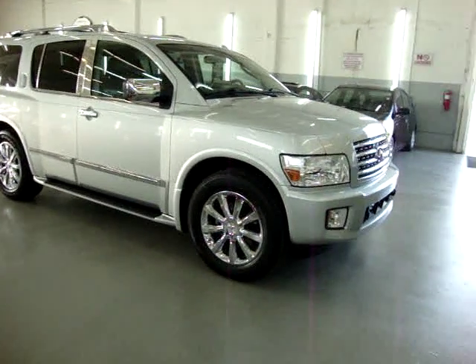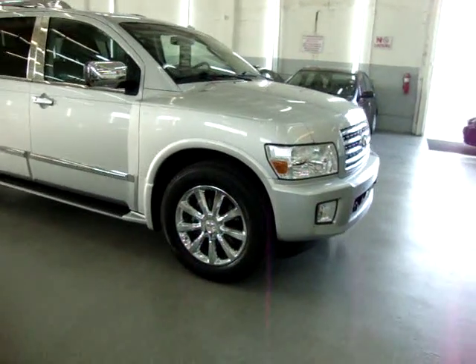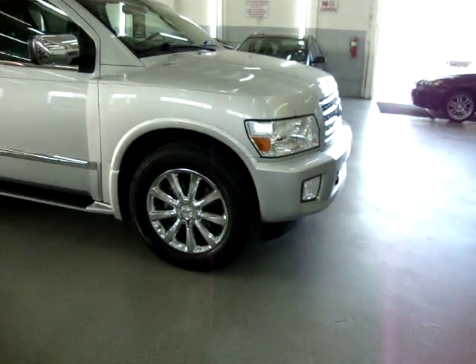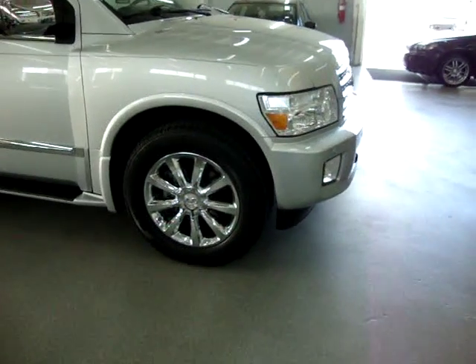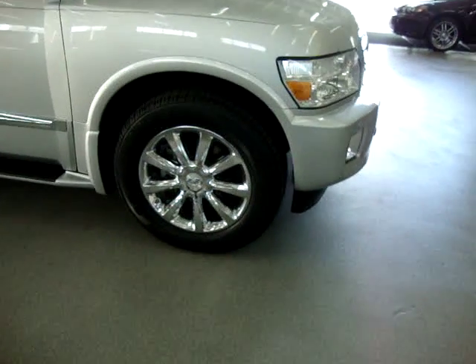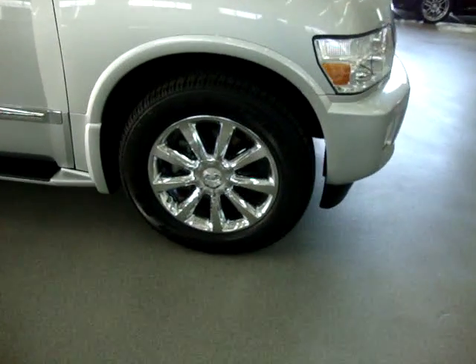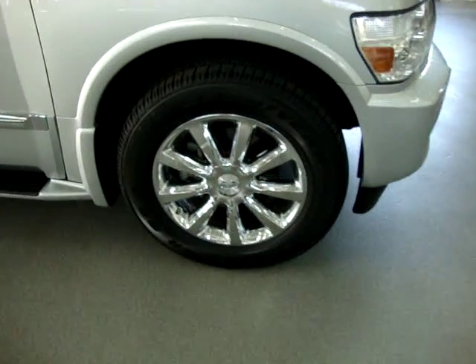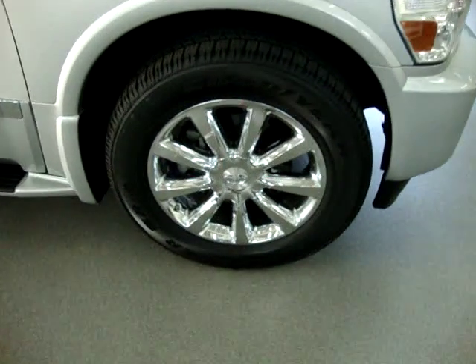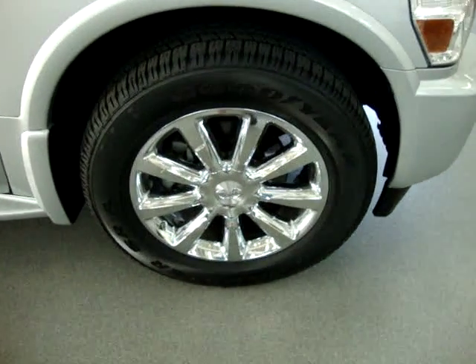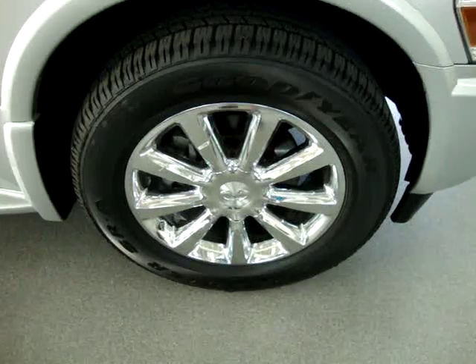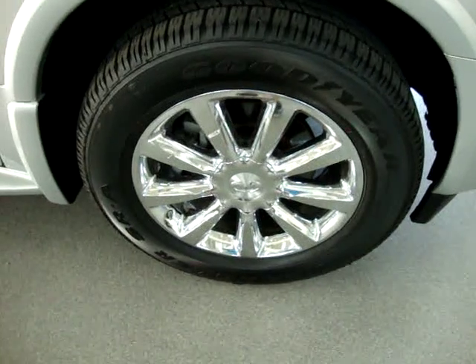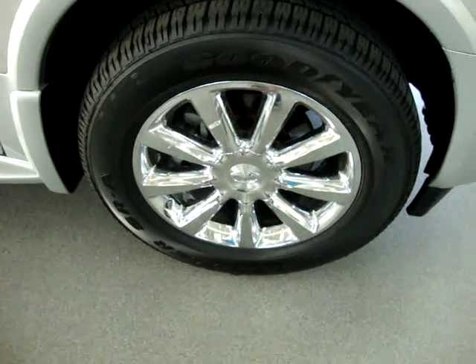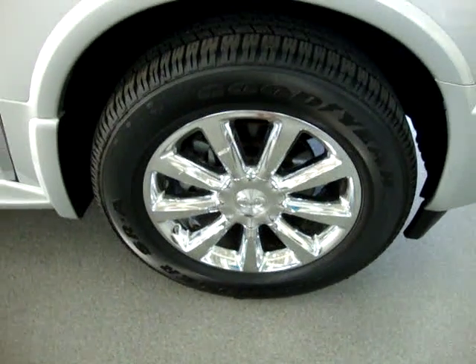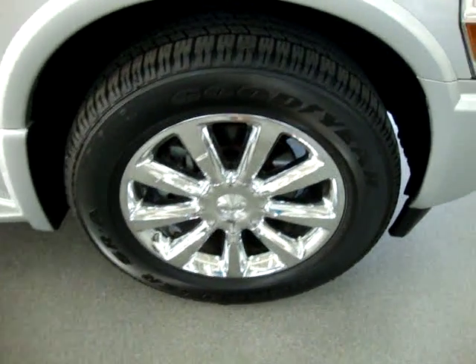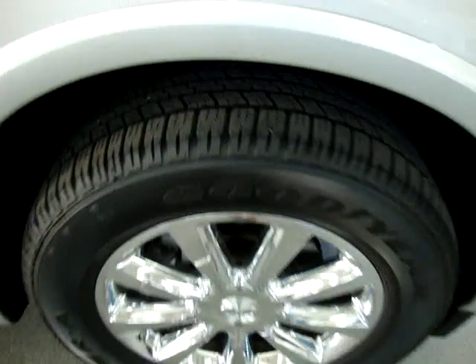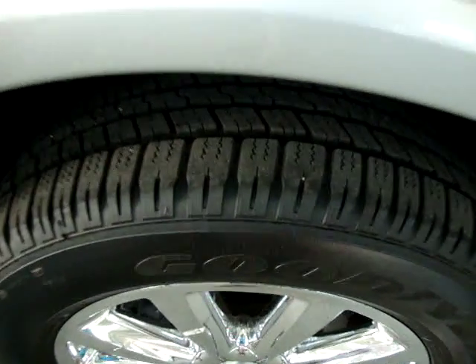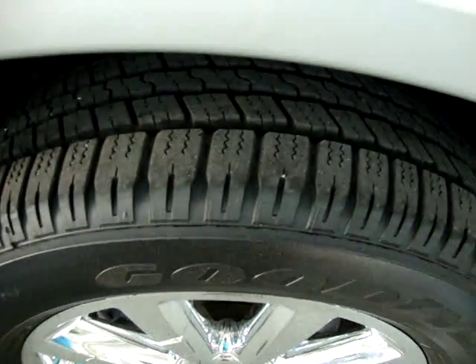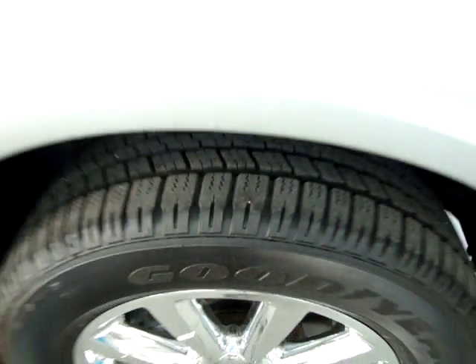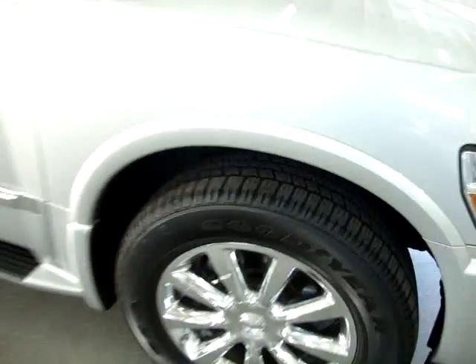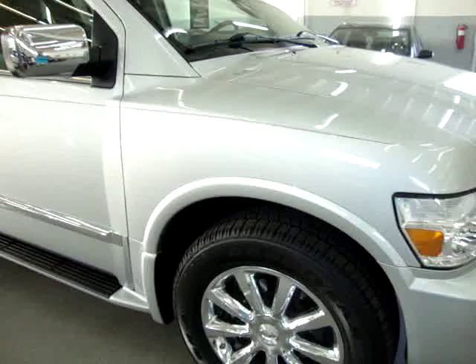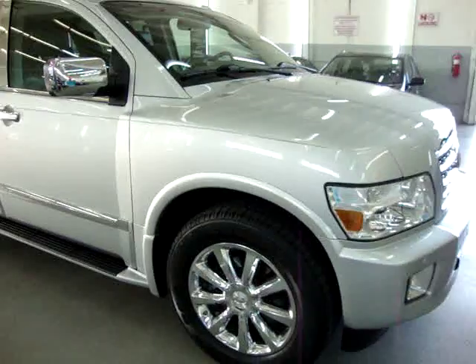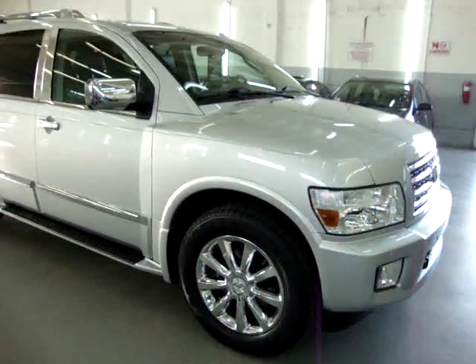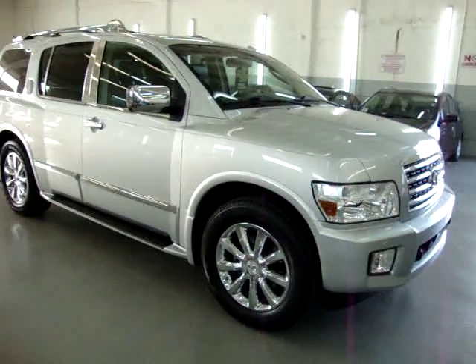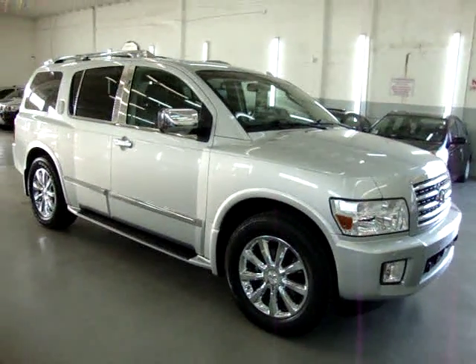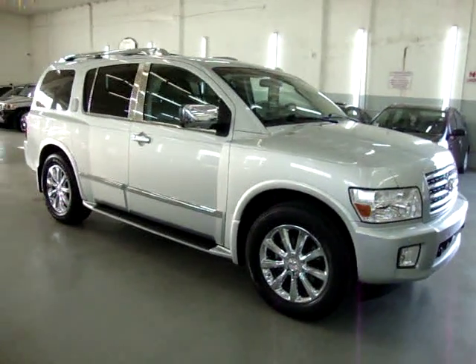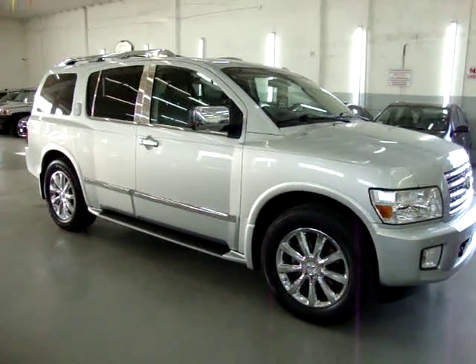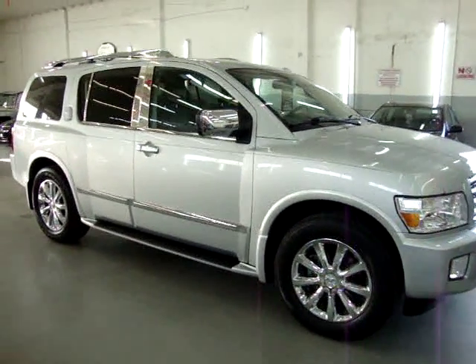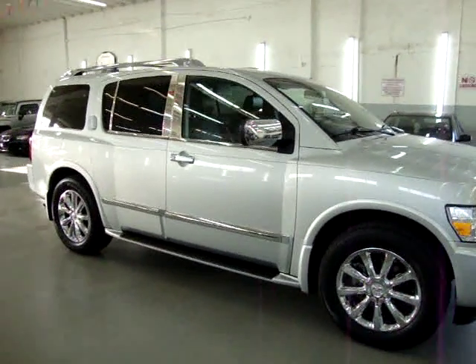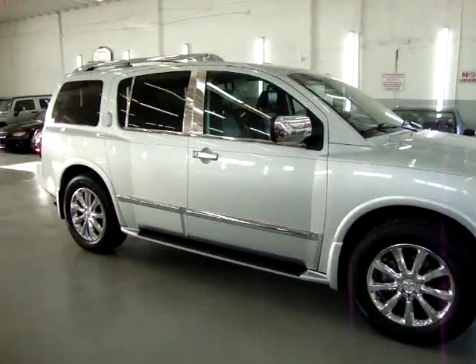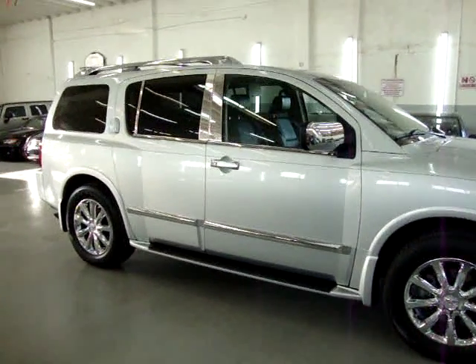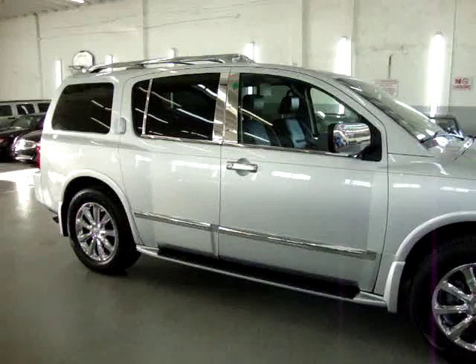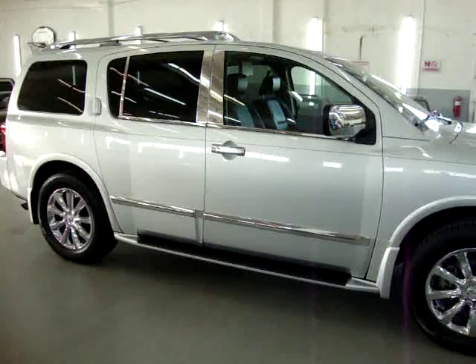The car is all original, has a clean title and a clean Carfax you can view right now for free at our website, VehicleMax.net. It has new Goodyear tires, no dents, no hail damage, no love bug damage, no major scratches of any kind.